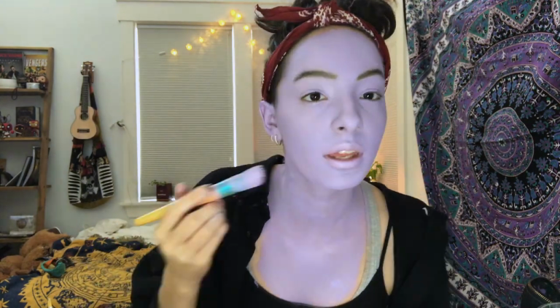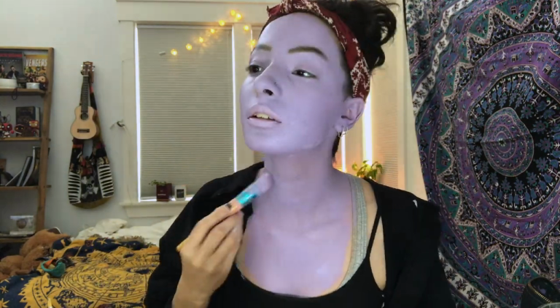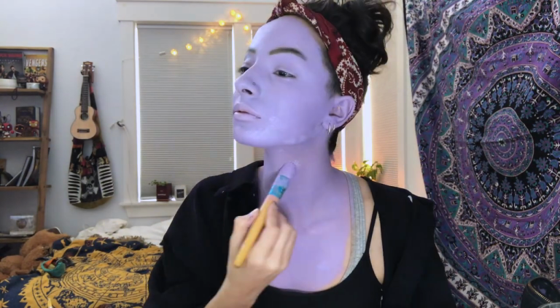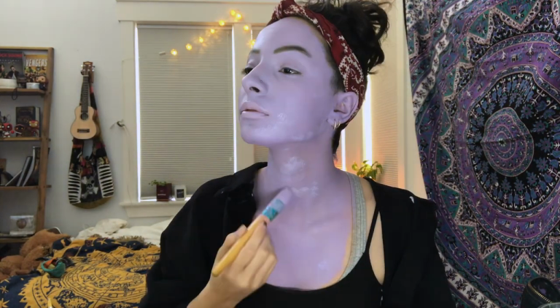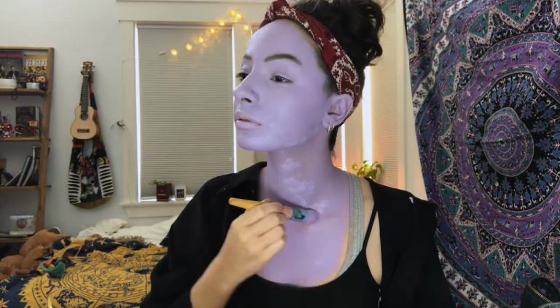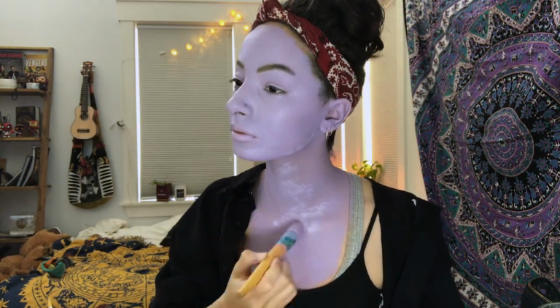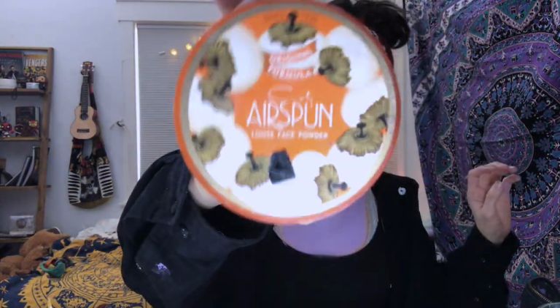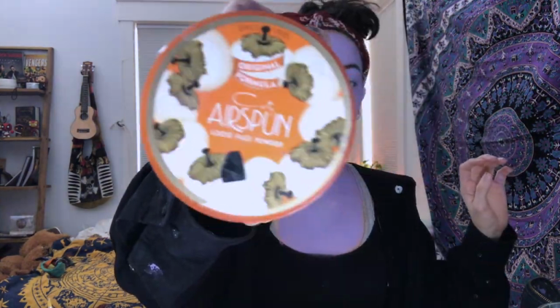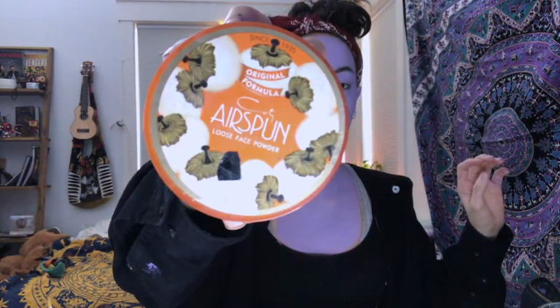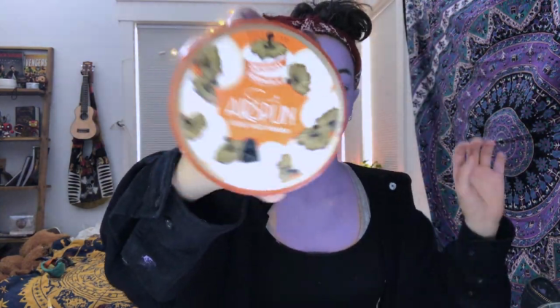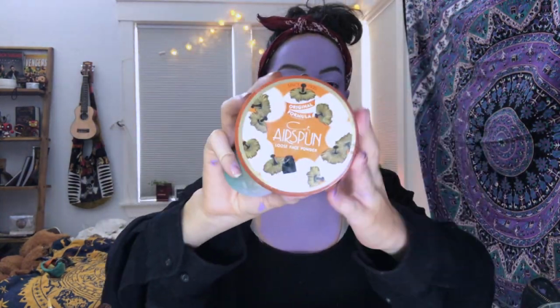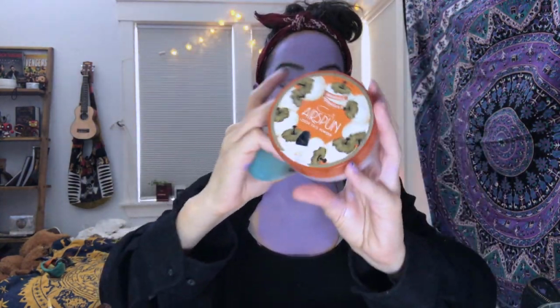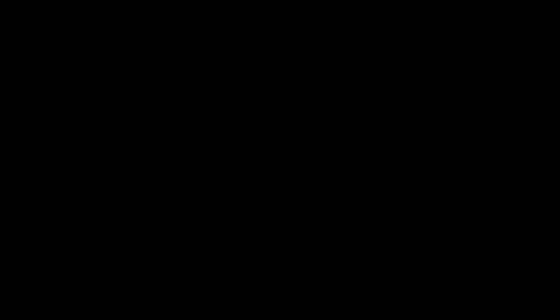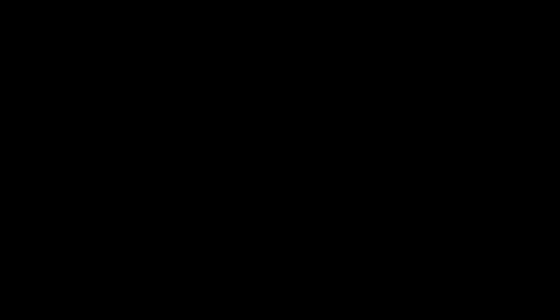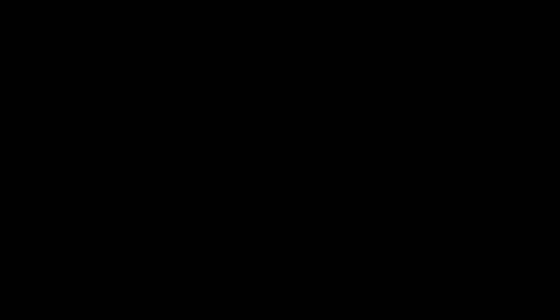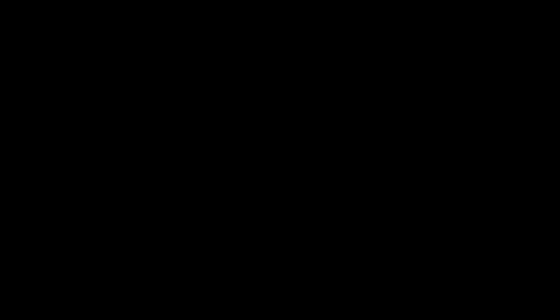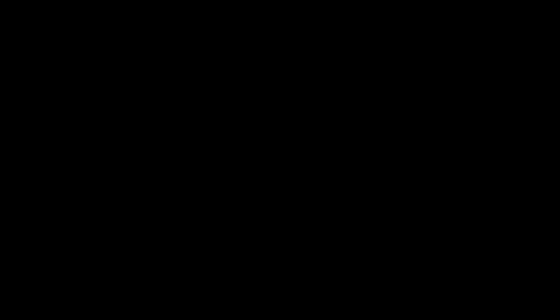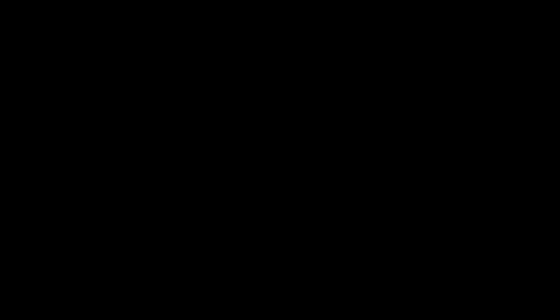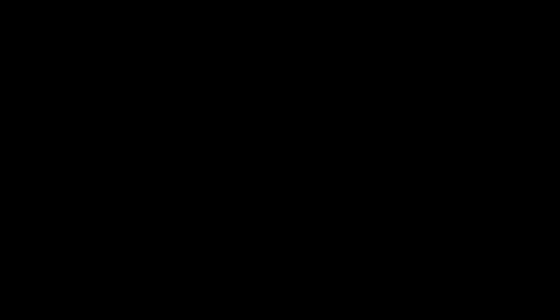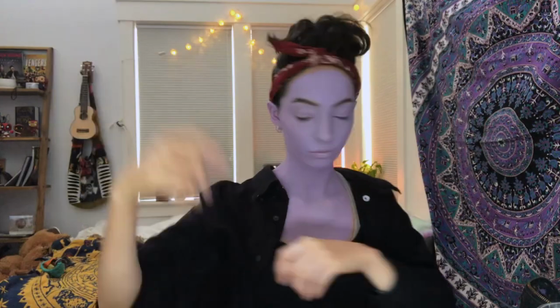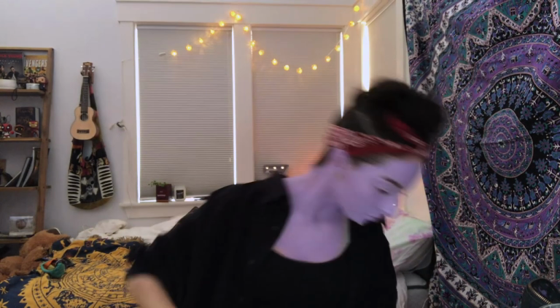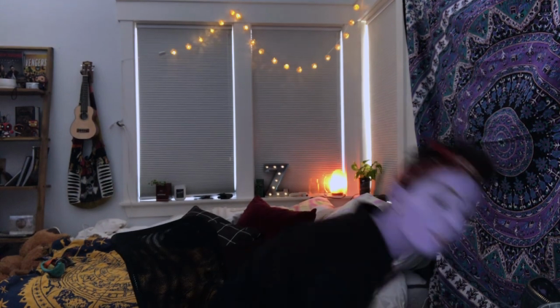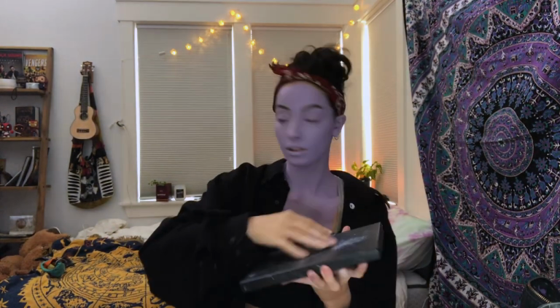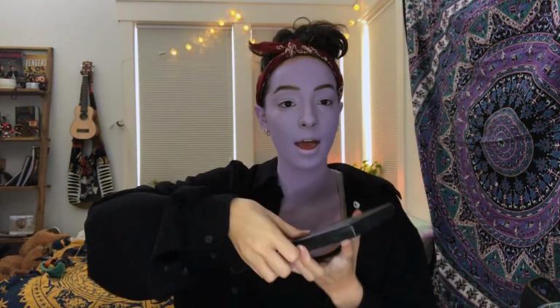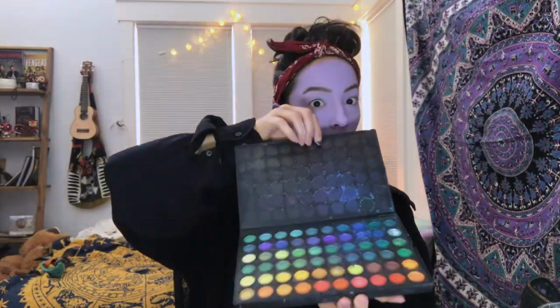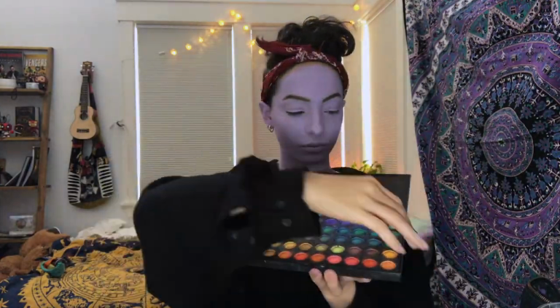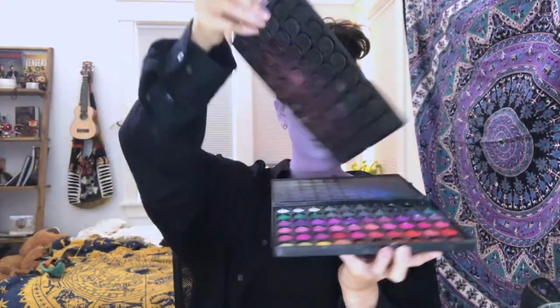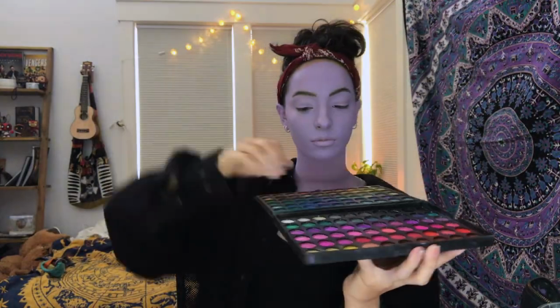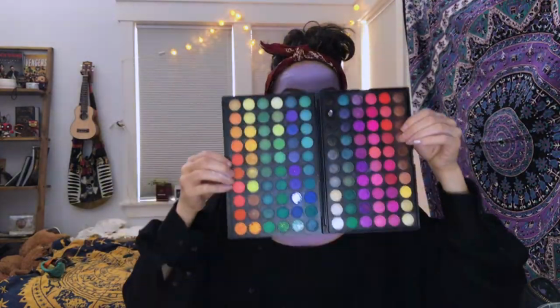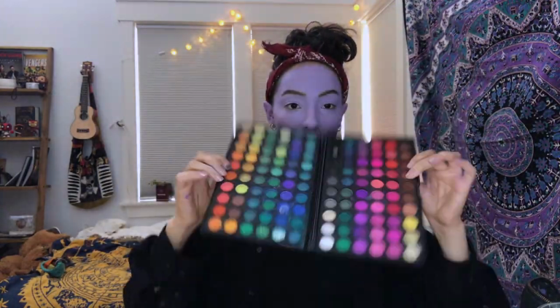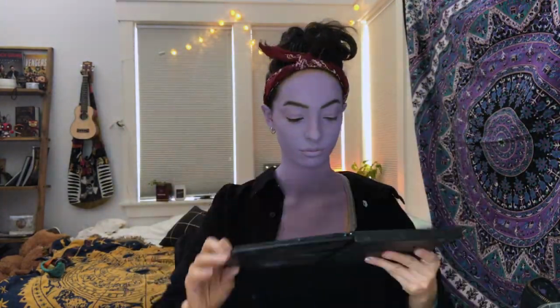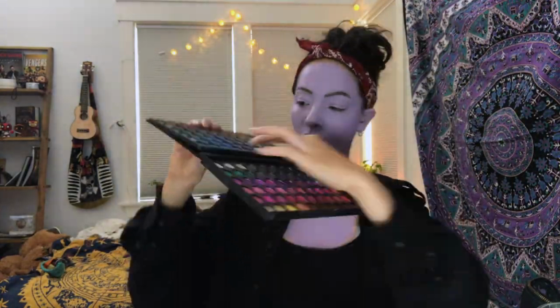If you're going to be wearing this look for a while, then use some powder to make sure that paint does not move. For a lot of my cosplay makeup, I use this palette that I found on Amazon — it's ridiculously cheap eyeshadow, but it has a ton of colors.